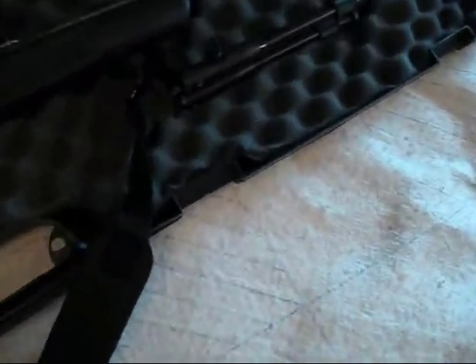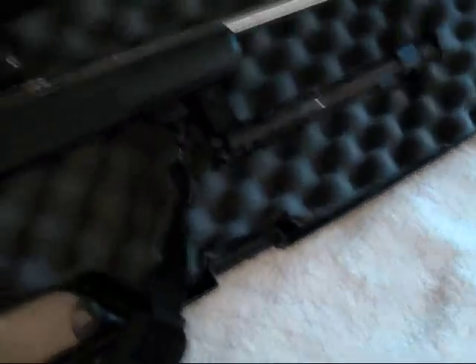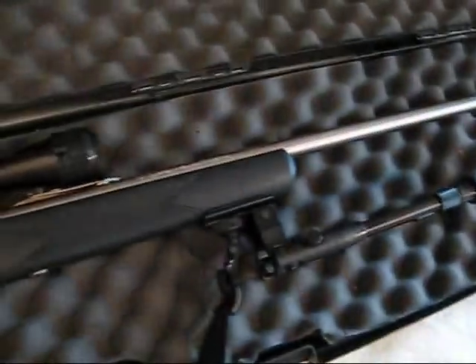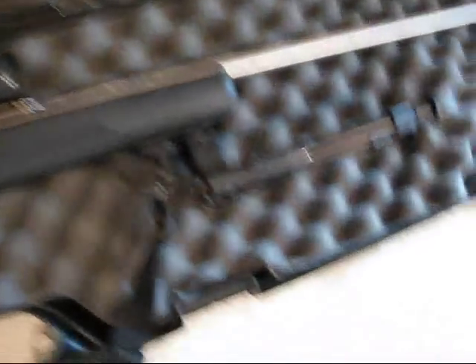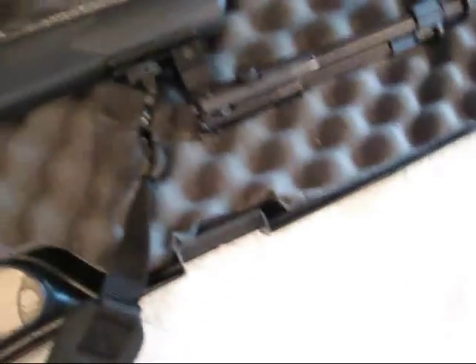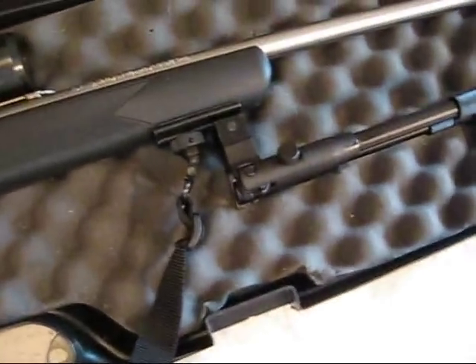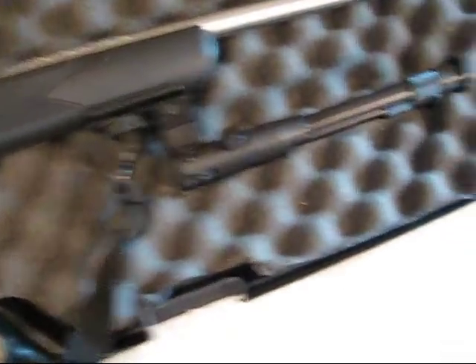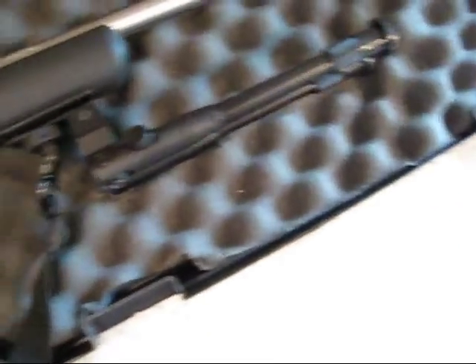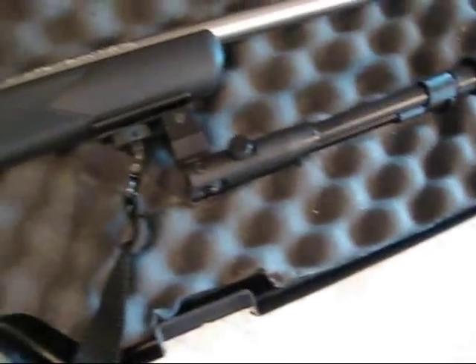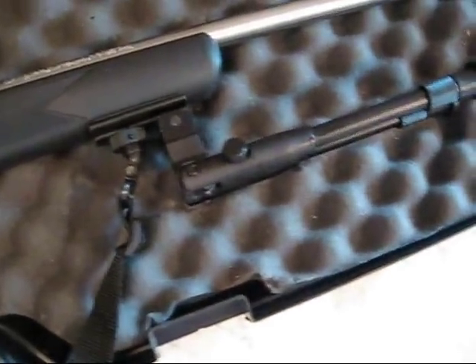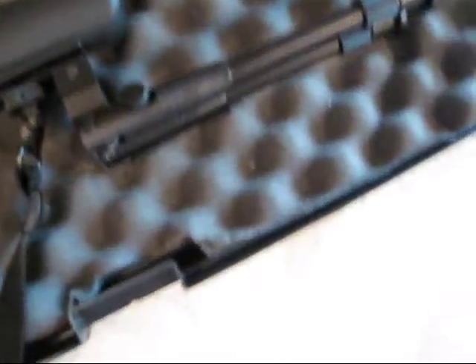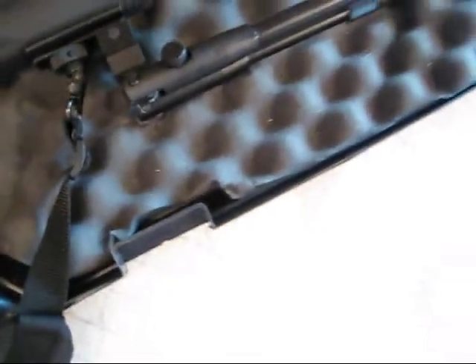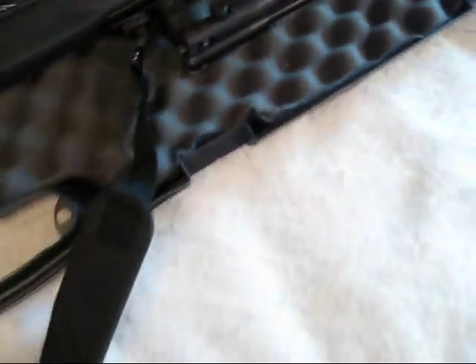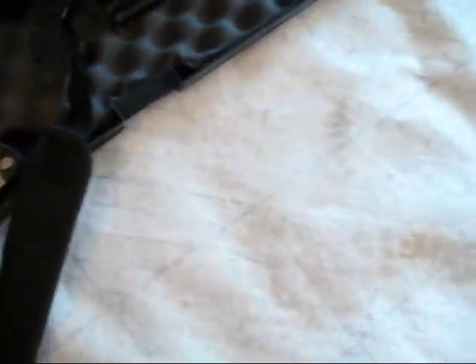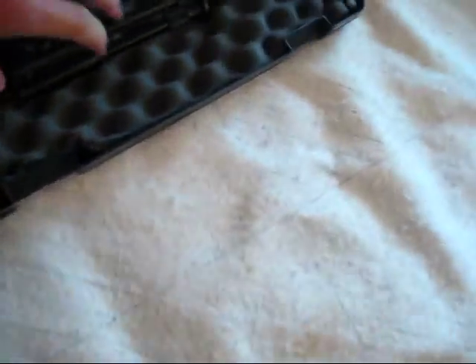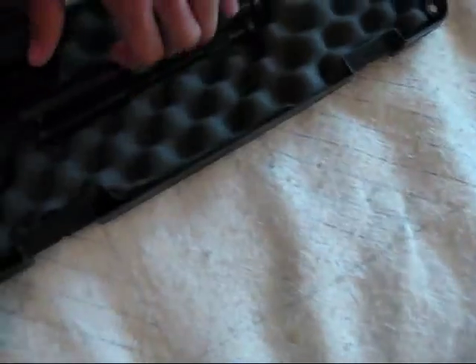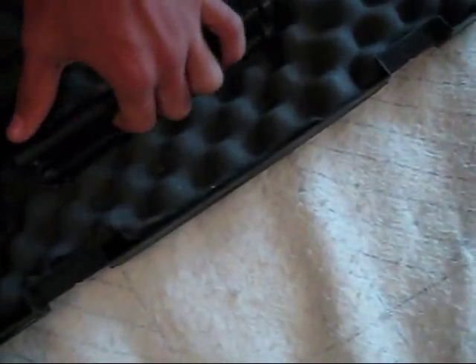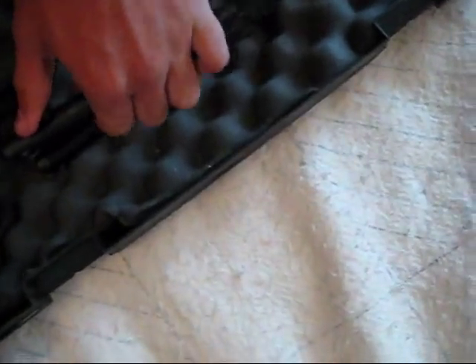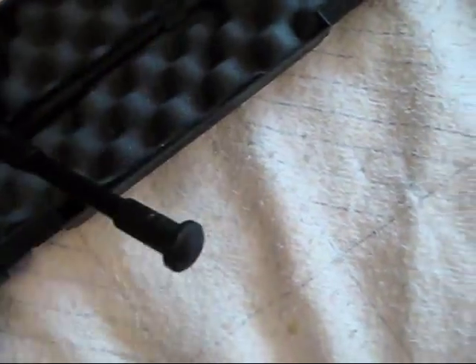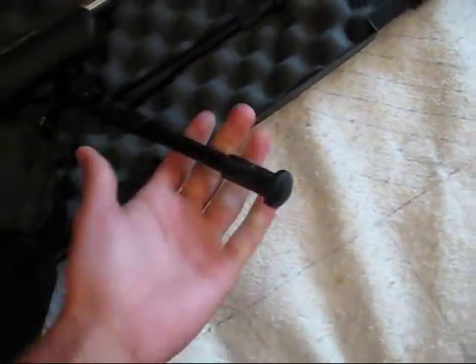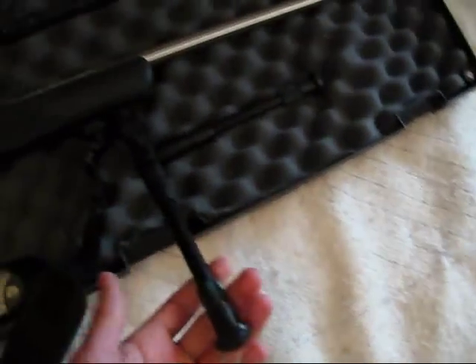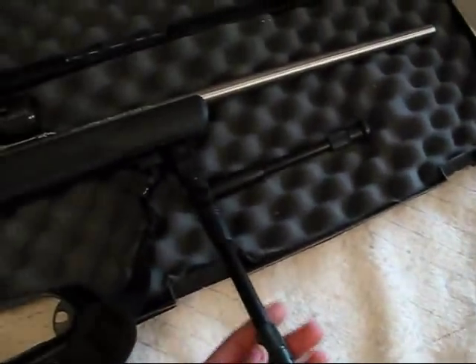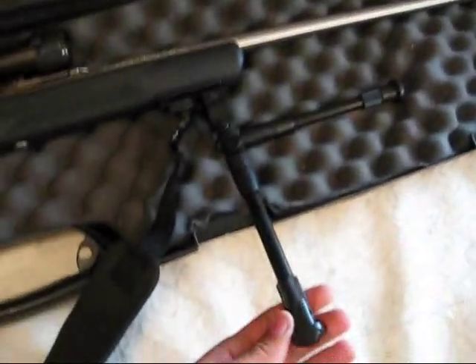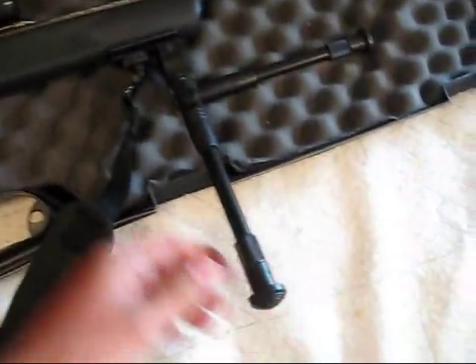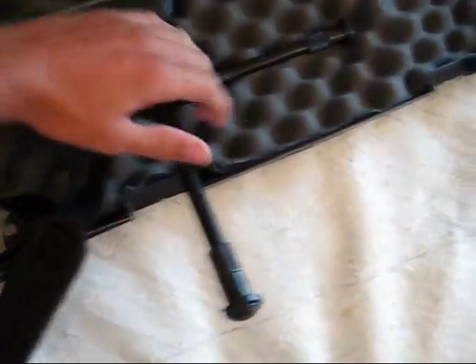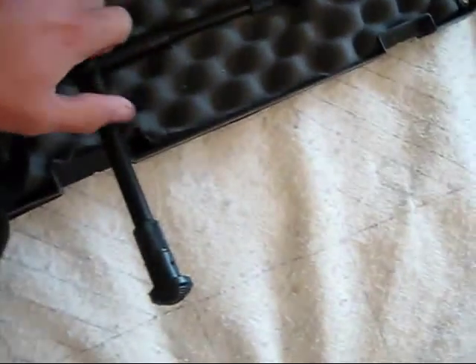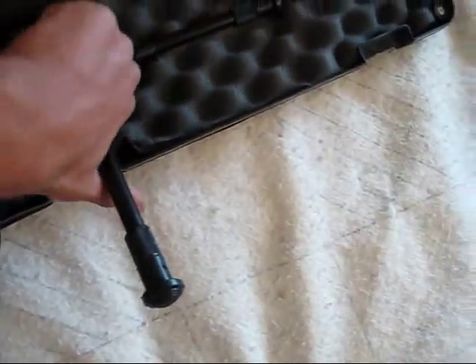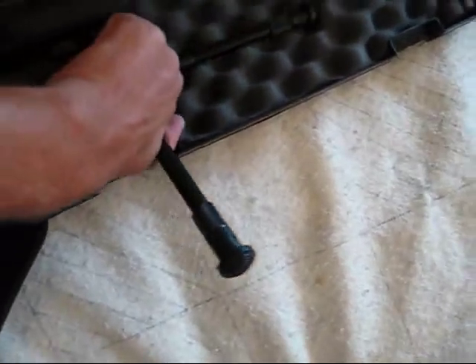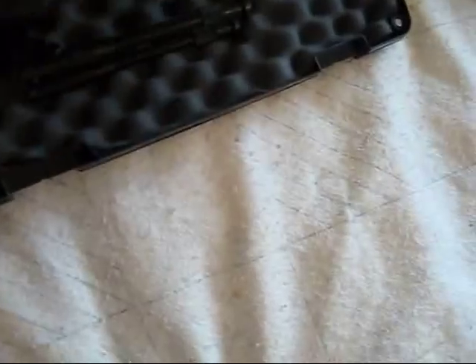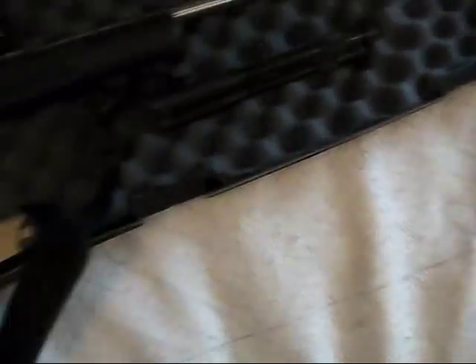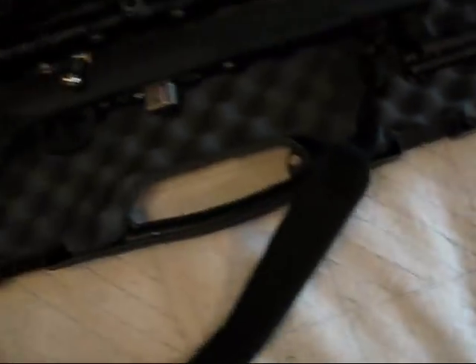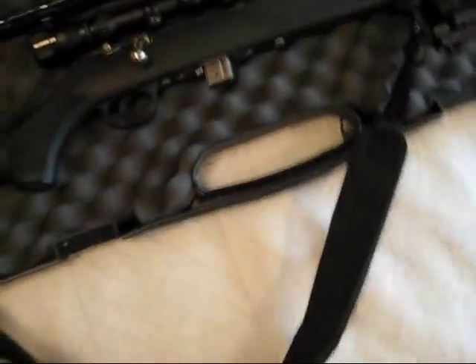I've got a really cheap UTG bipod, but man, it works. It's pretty good. I didn't want a Harris or anything — it would cost too much. I don't have the money for it now.